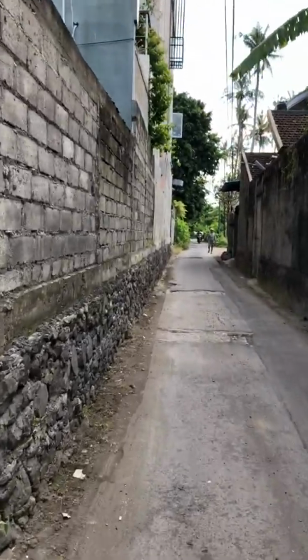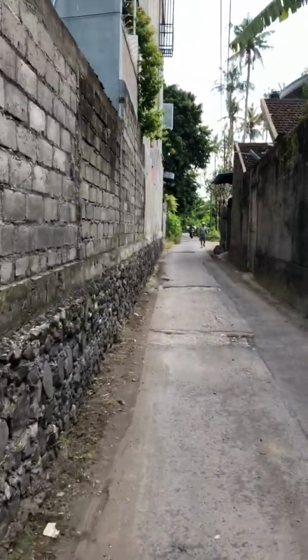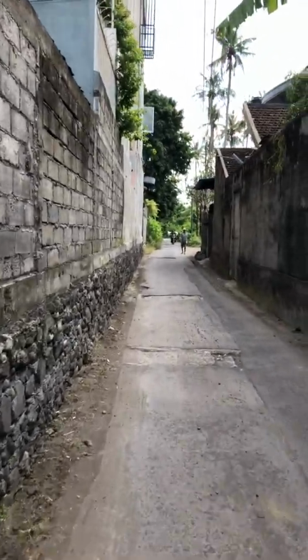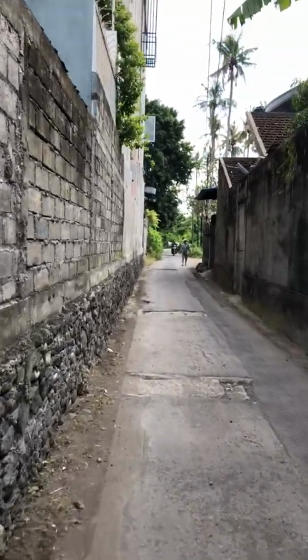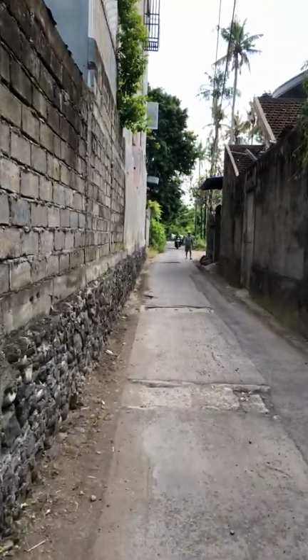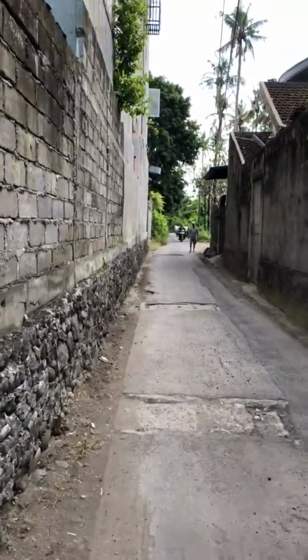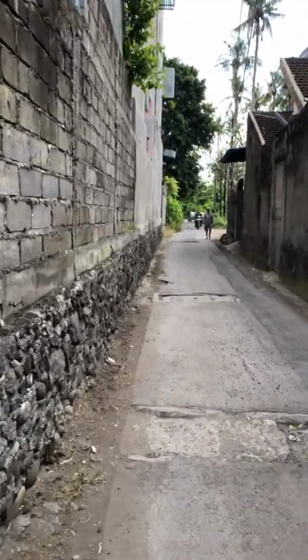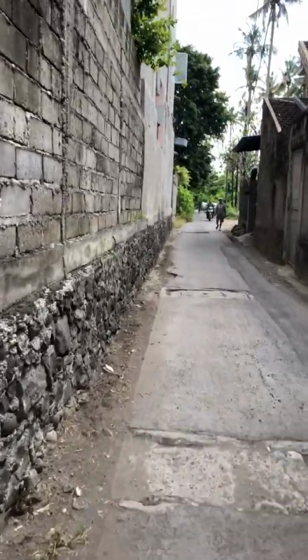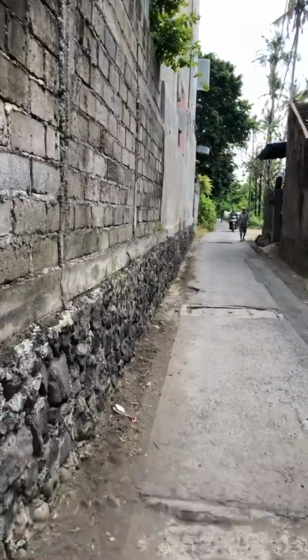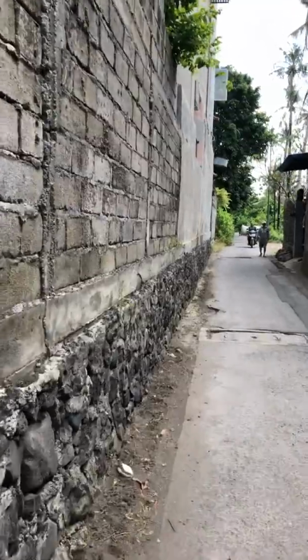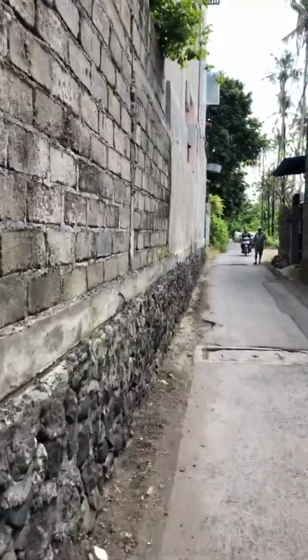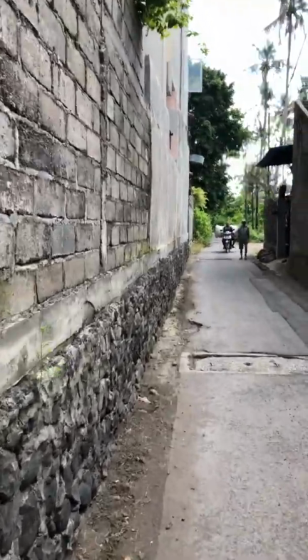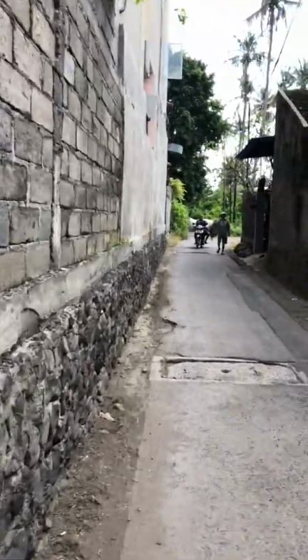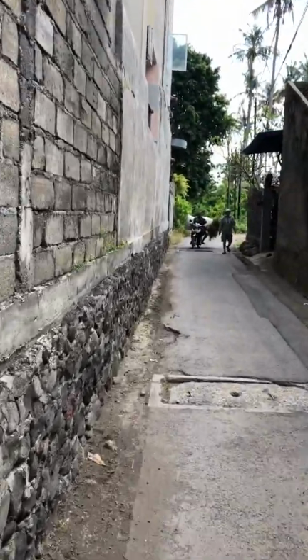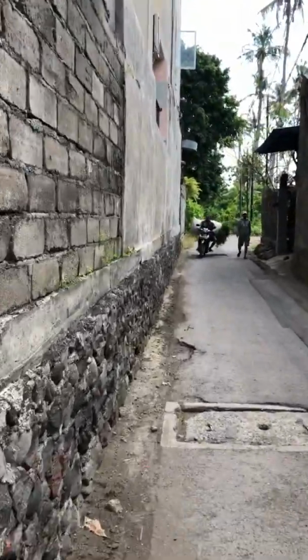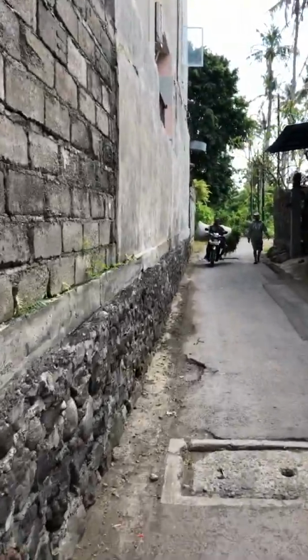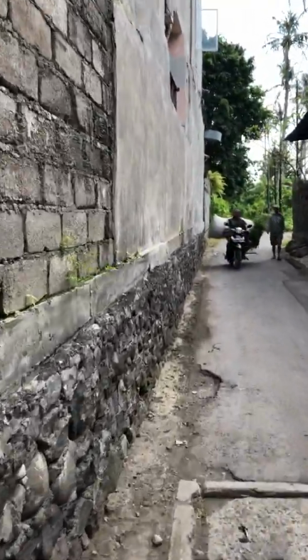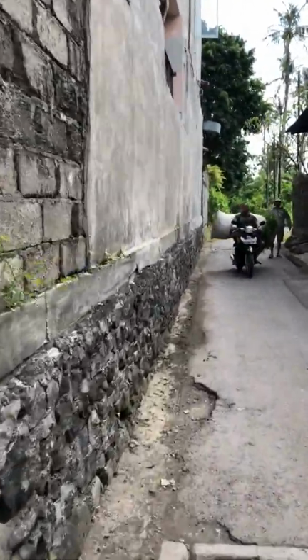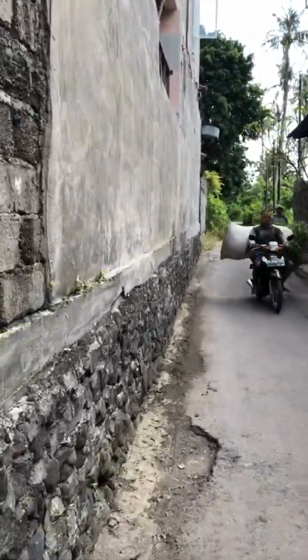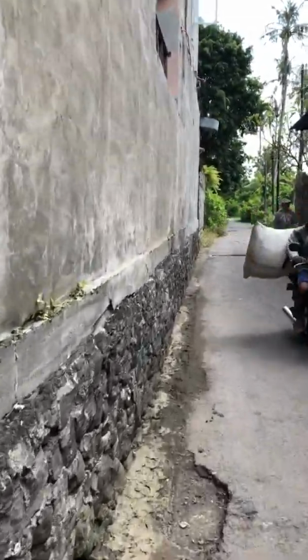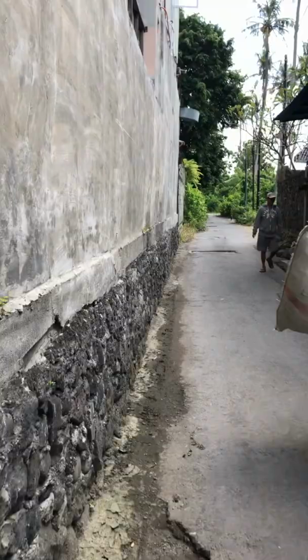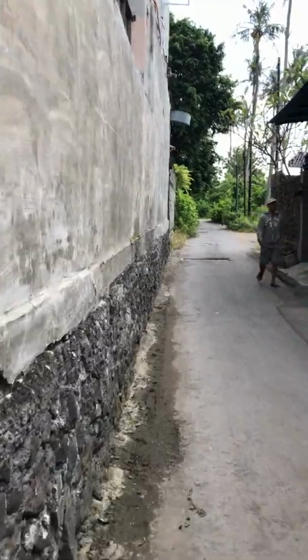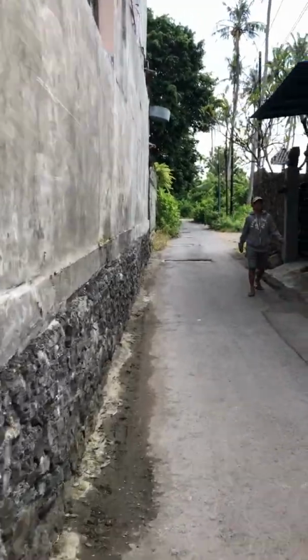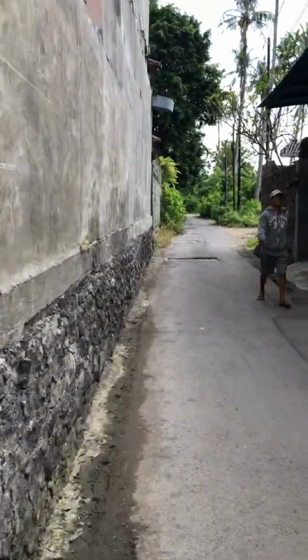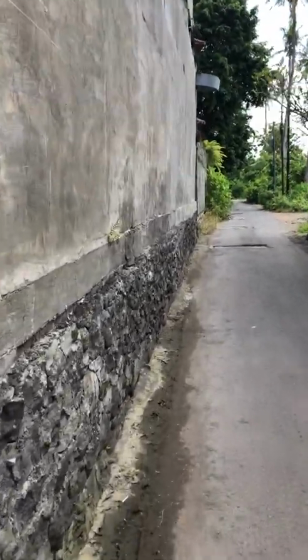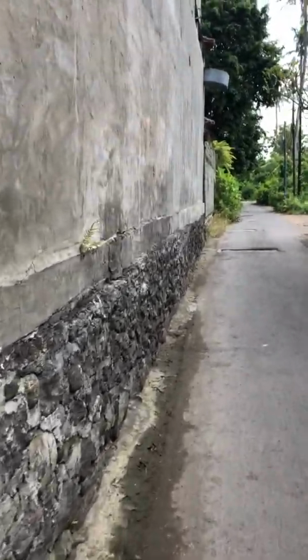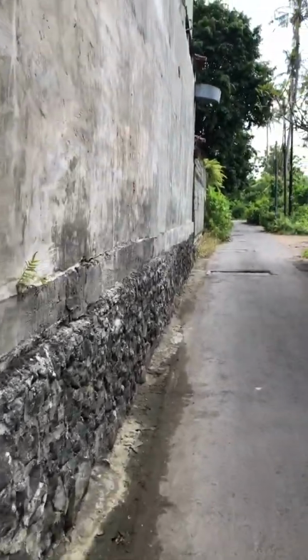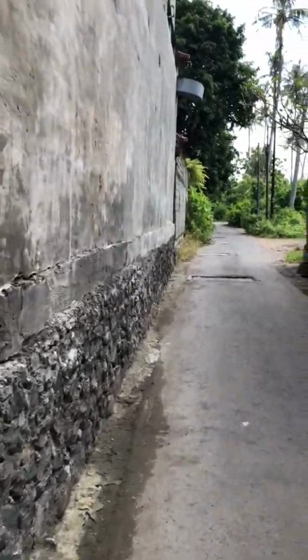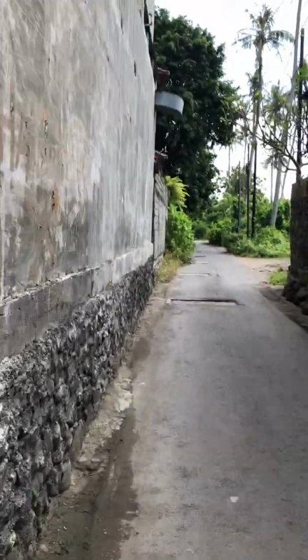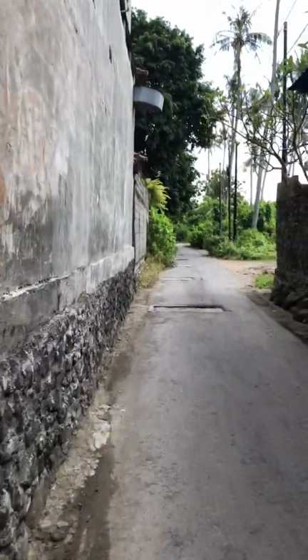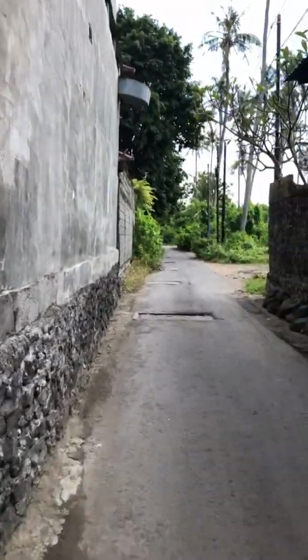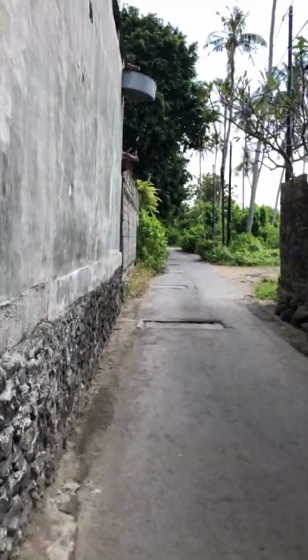We'll just wander up here — I'll show you how long it's actually taking me. I am in my runners and walking pretty quick. About to go back to the pool.